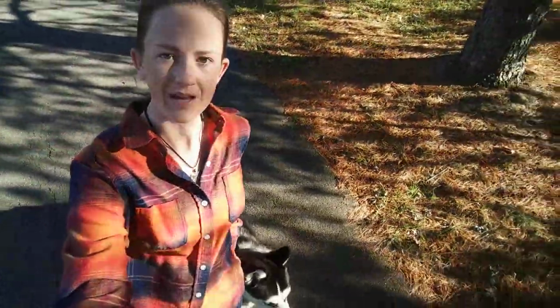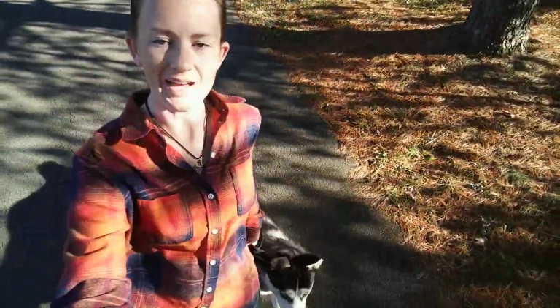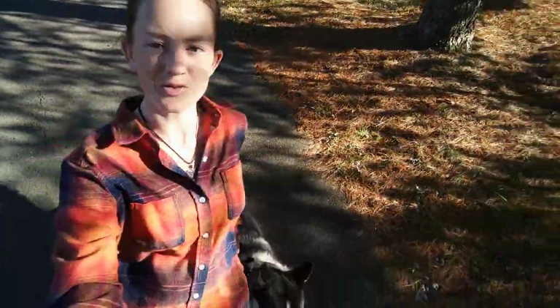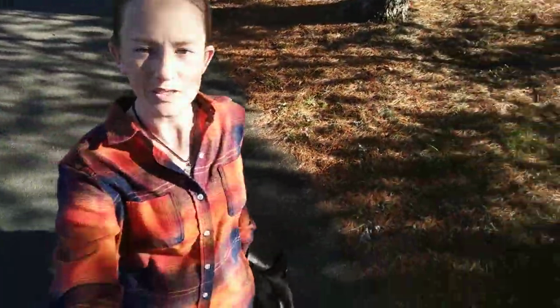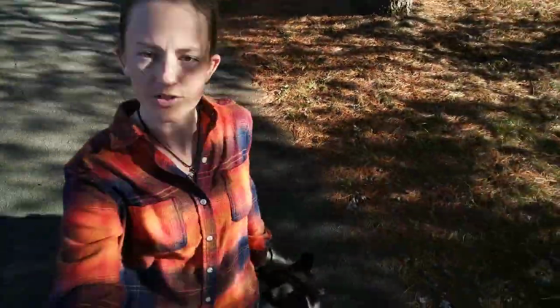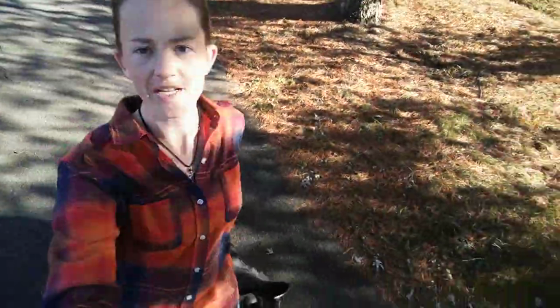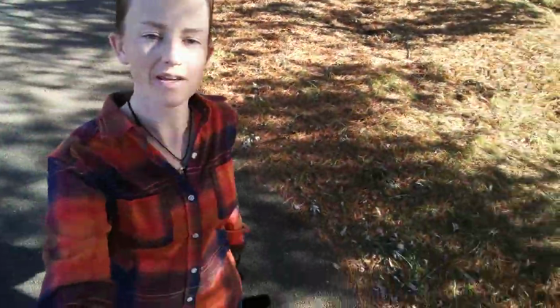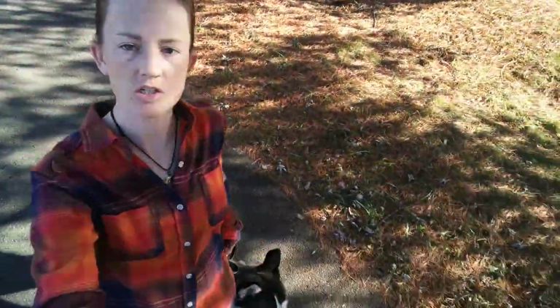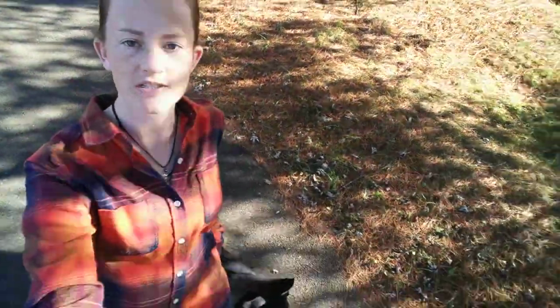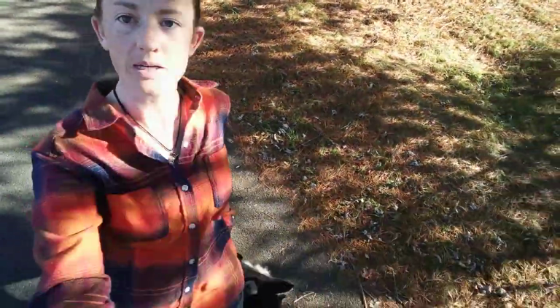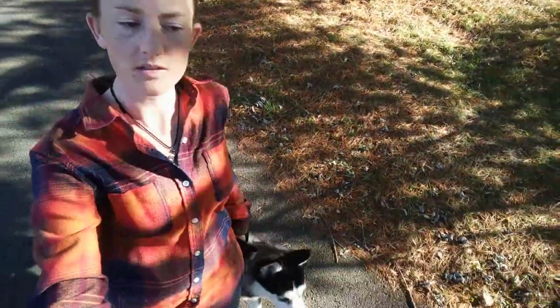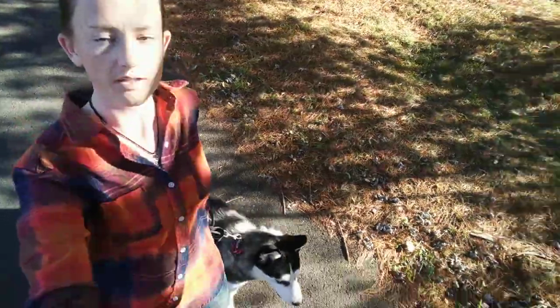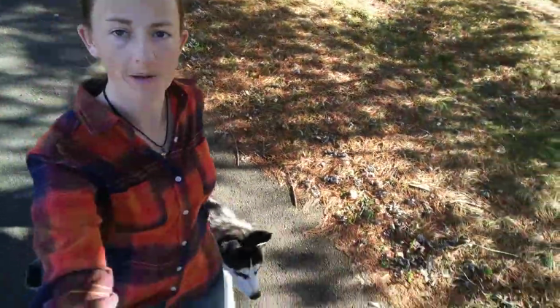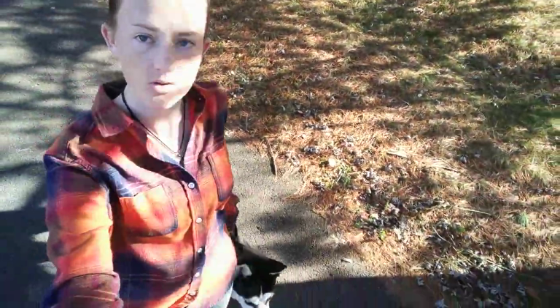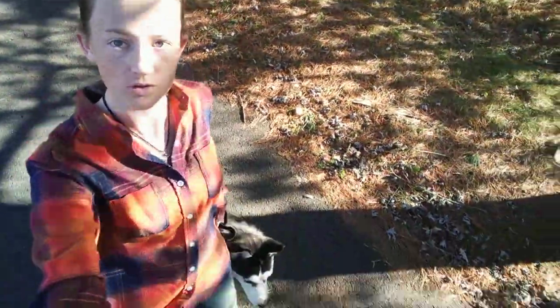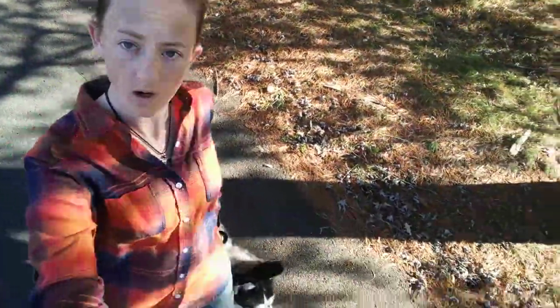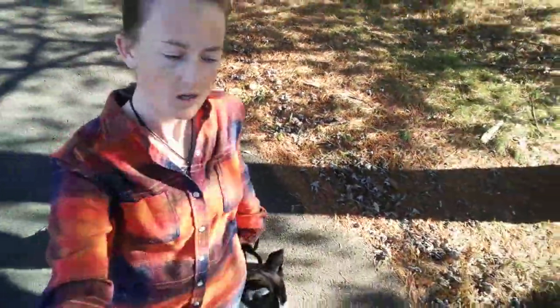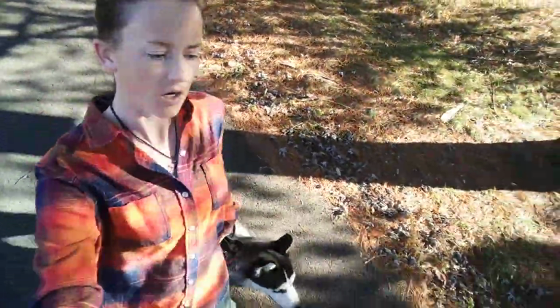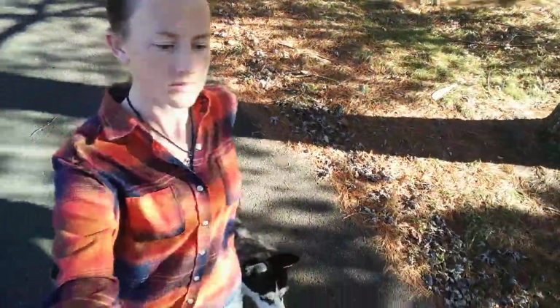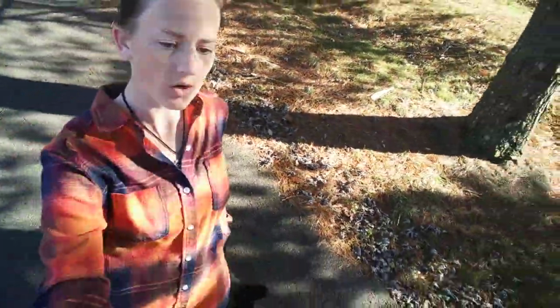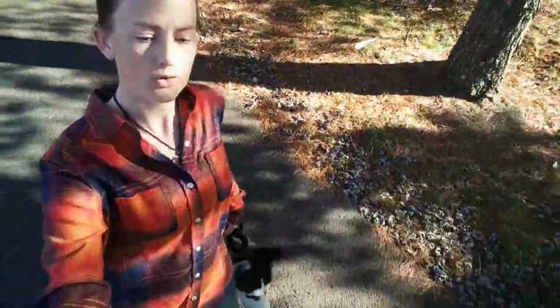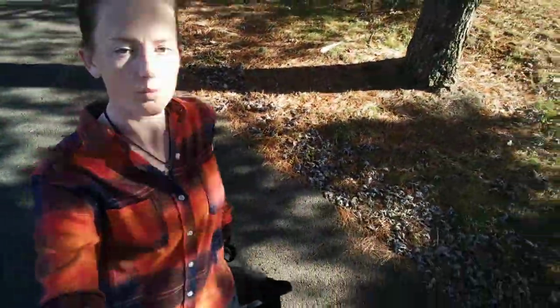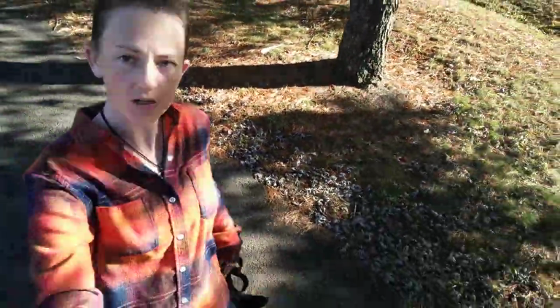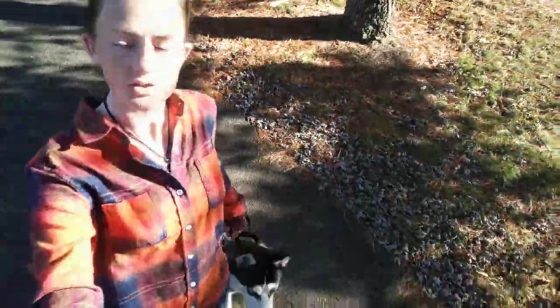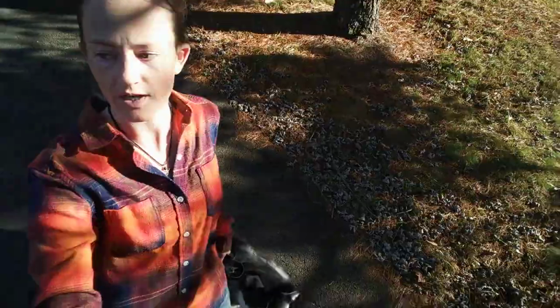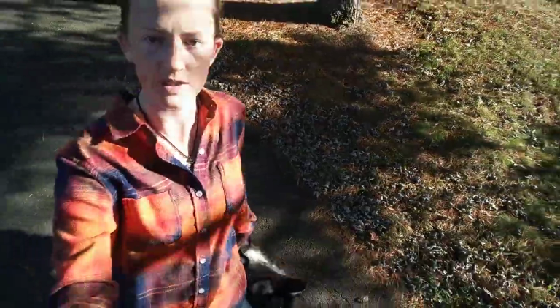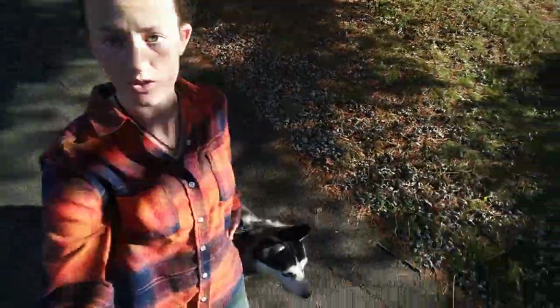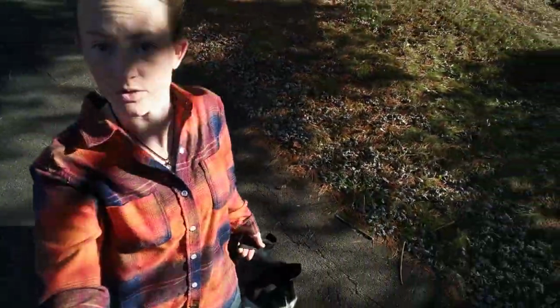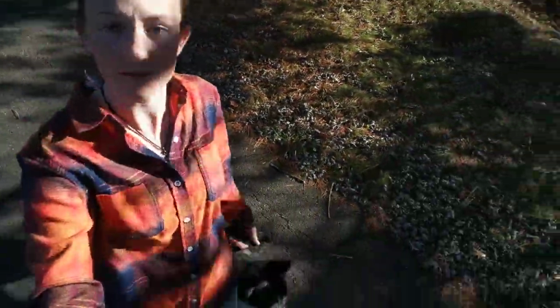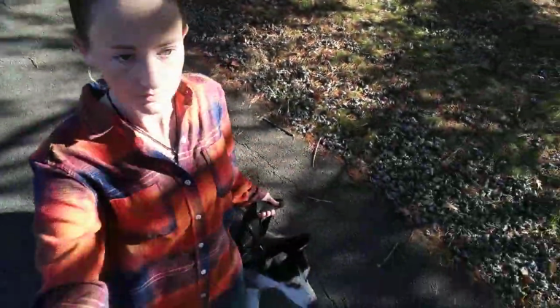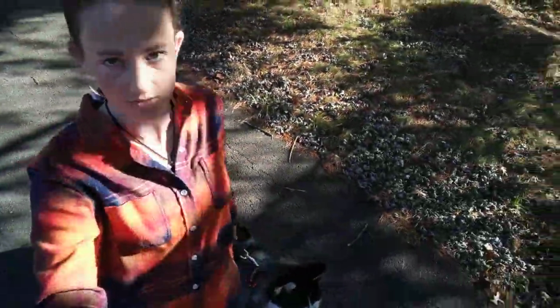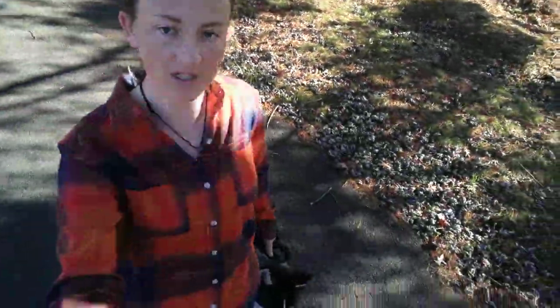Hey guys, Rachel with Bee Heeled Dog Training. I just wanted to take a minute to talk today about the structured walk. Your walk should have a lot of structure to it, hence the phrase structured walk.